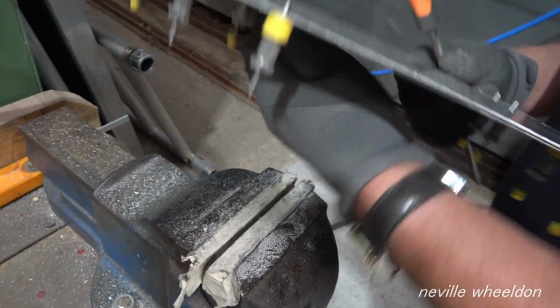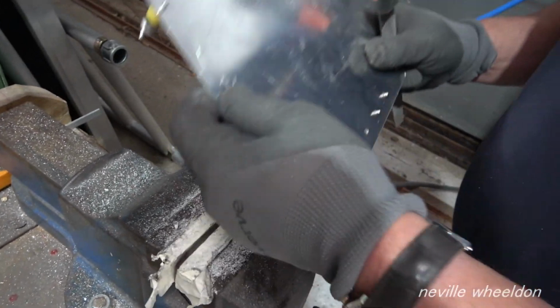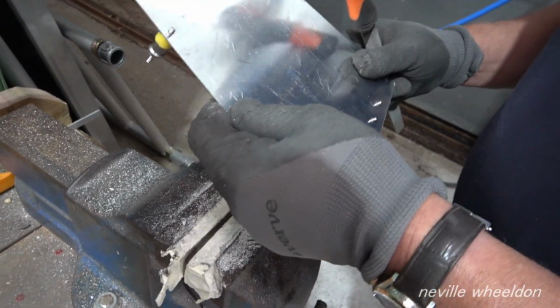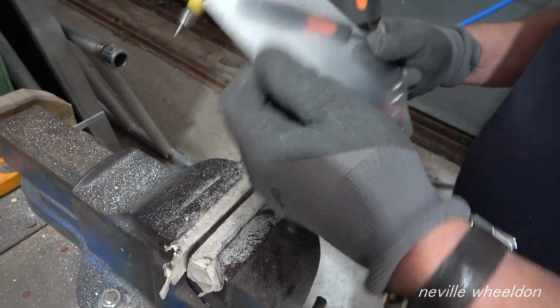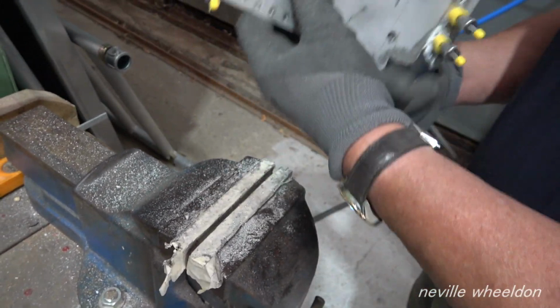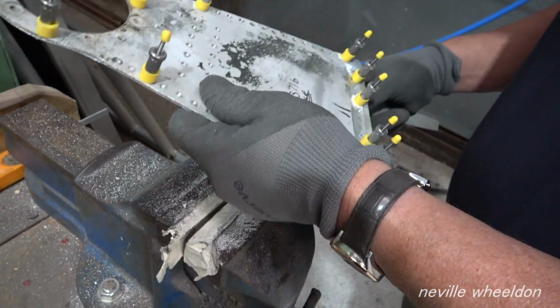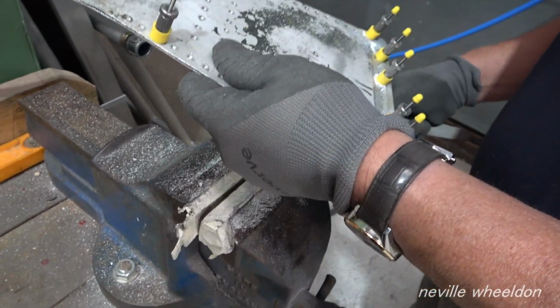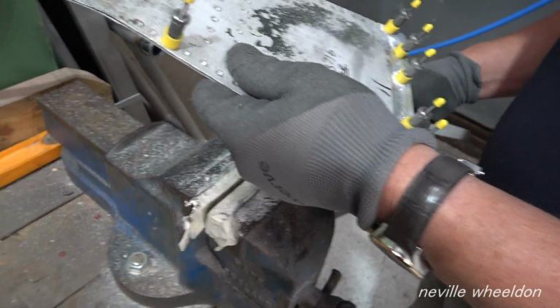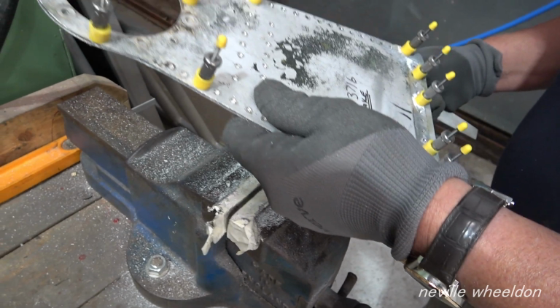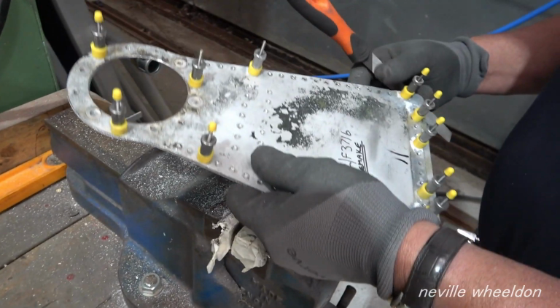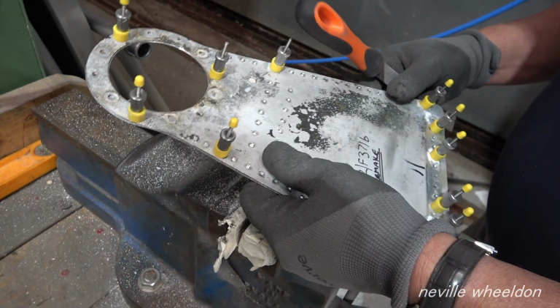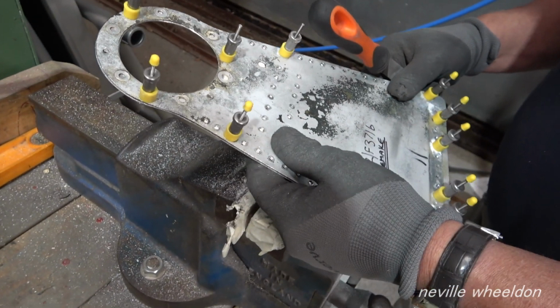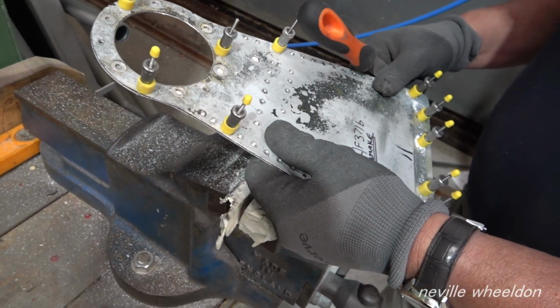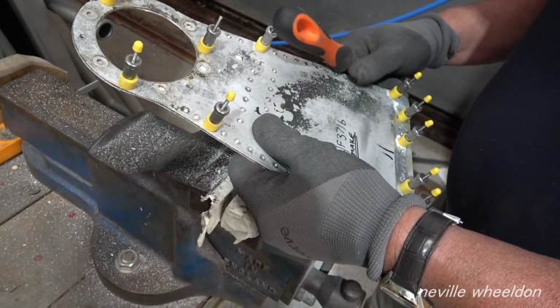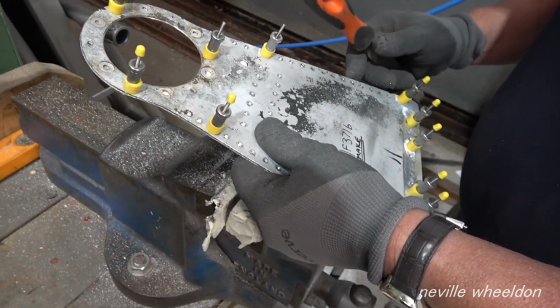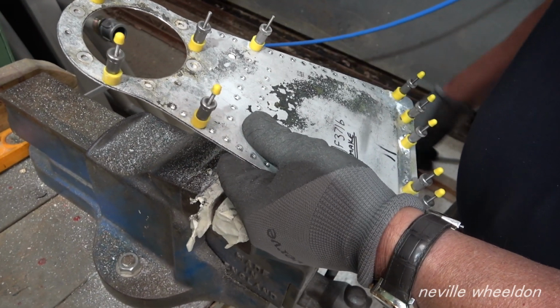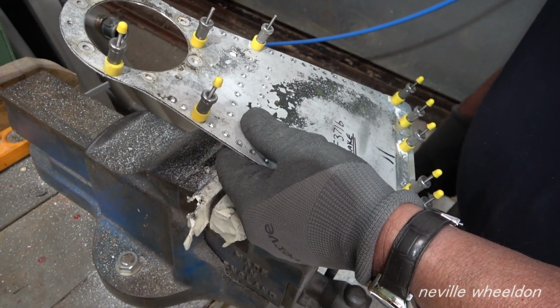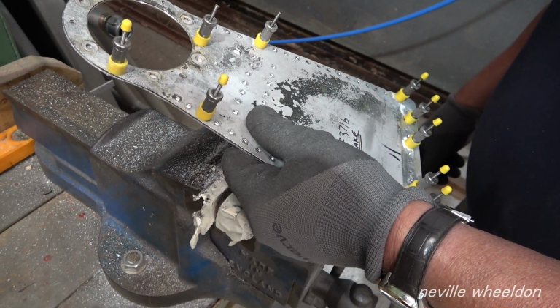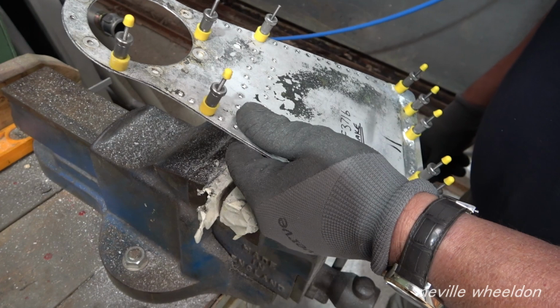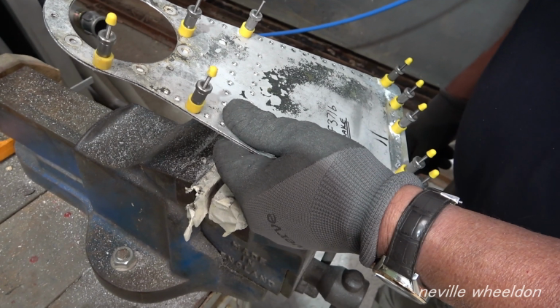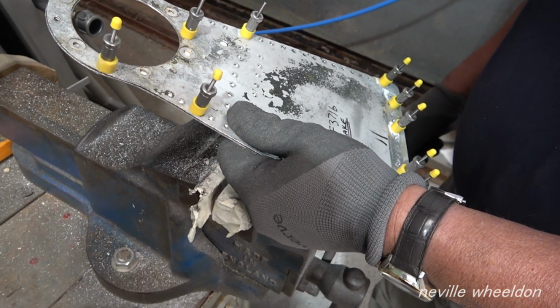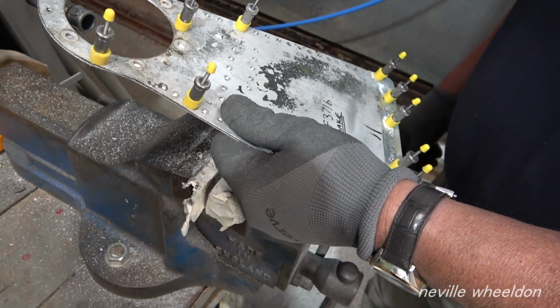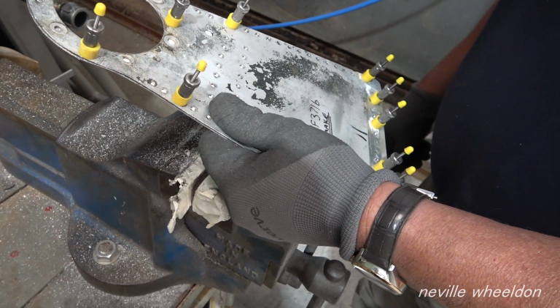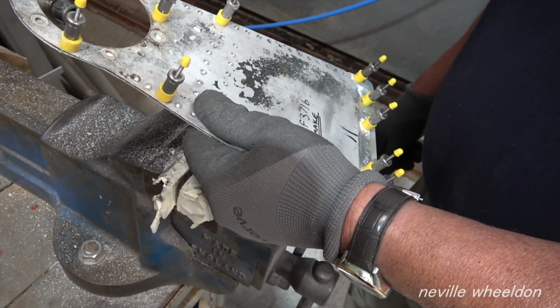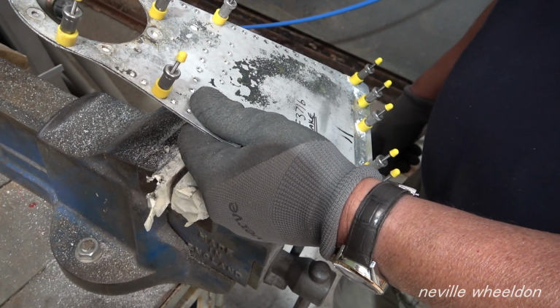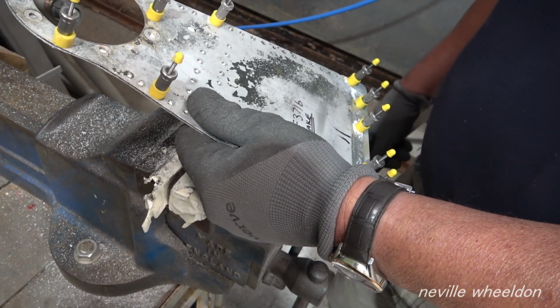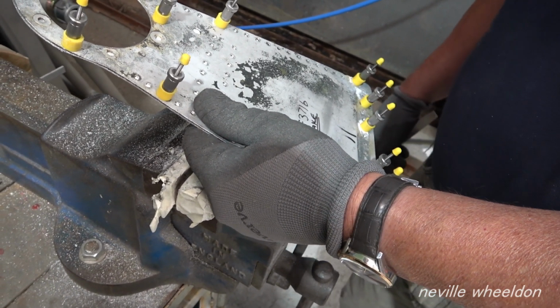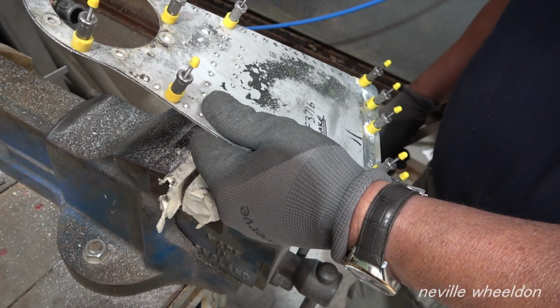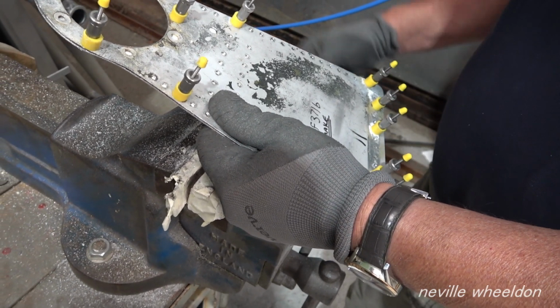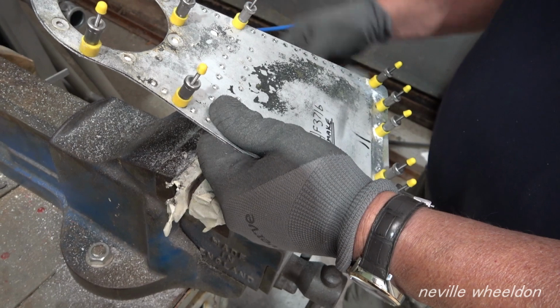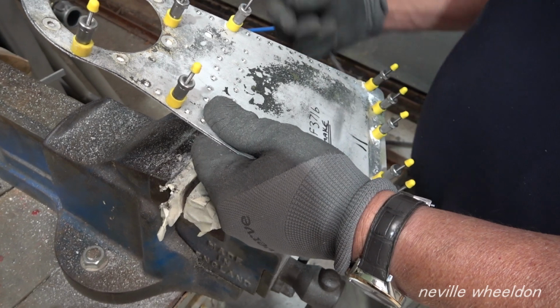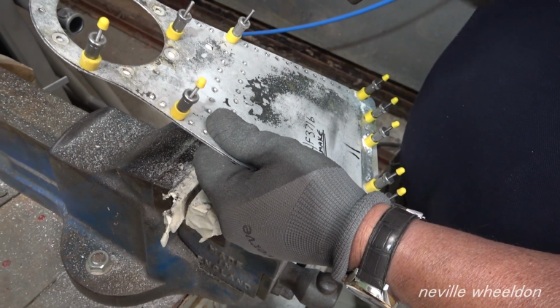It doesn't take very long to just pop through a series of holes, put a little chisel in, and then you just clean up the hole afterwards. So that'll be the new bit, and that's the old bit. And this is called a trailing edge.